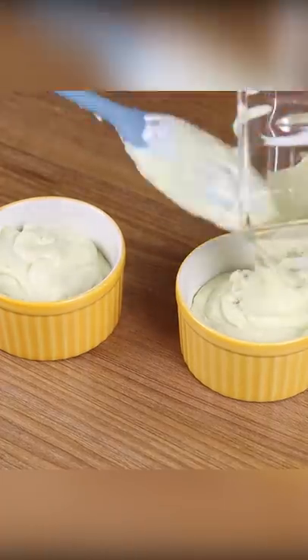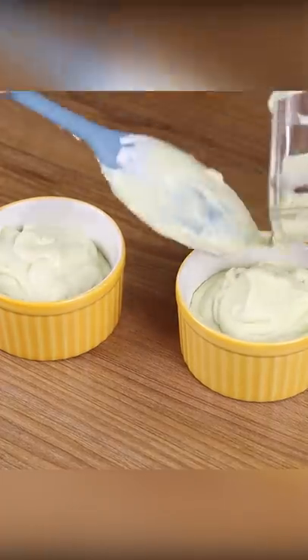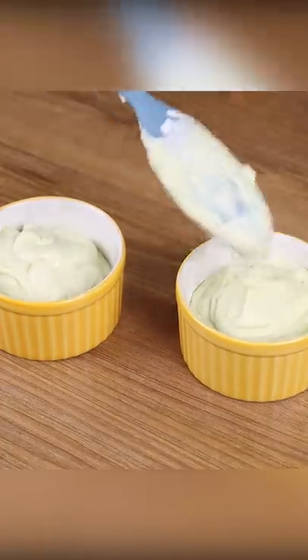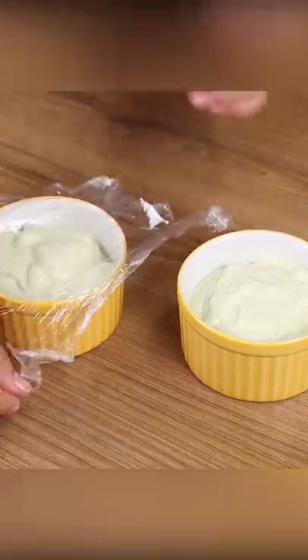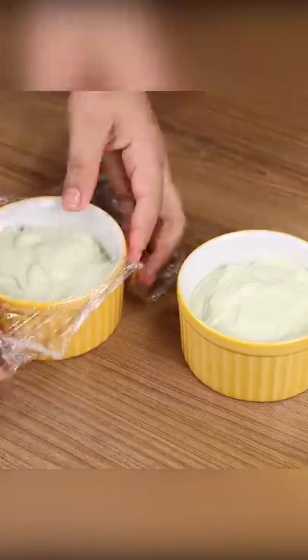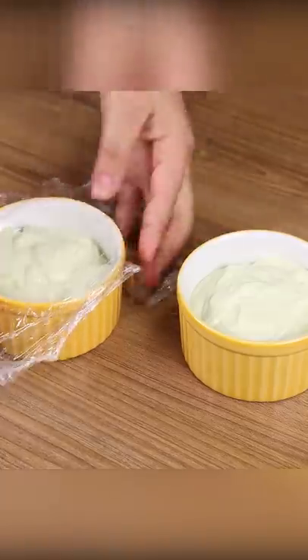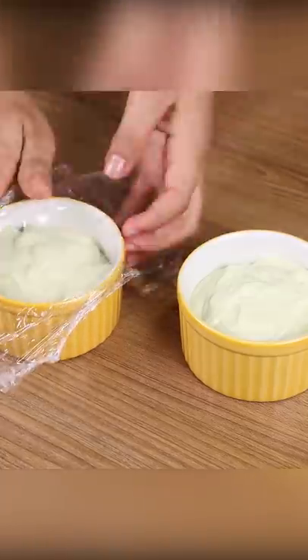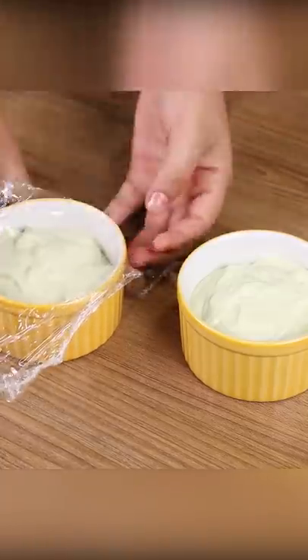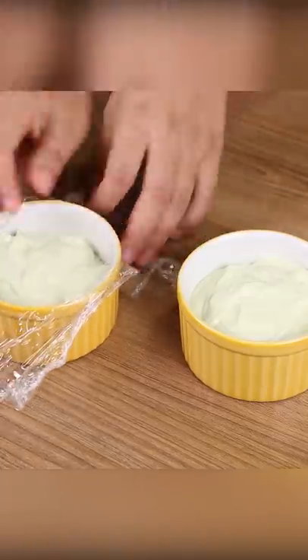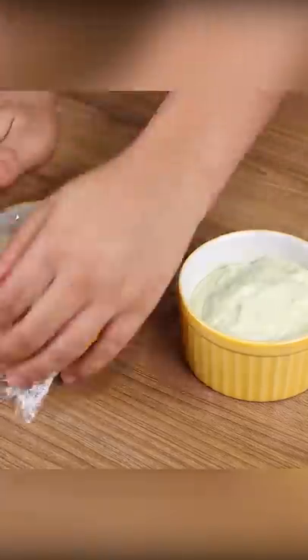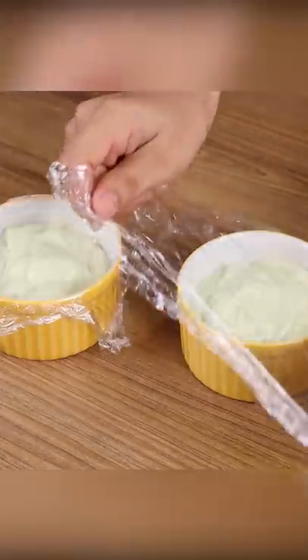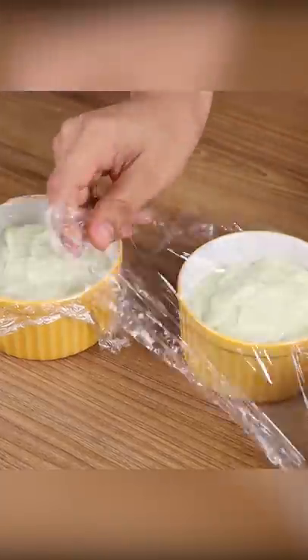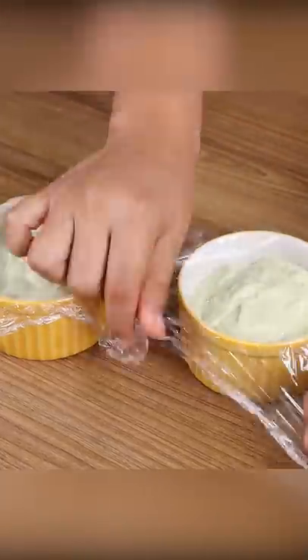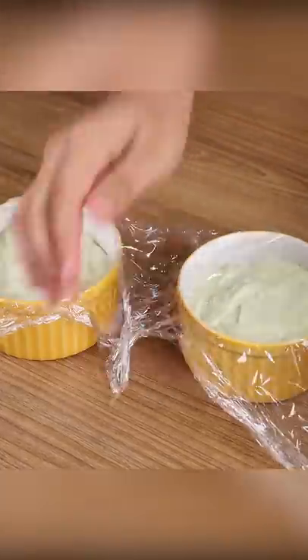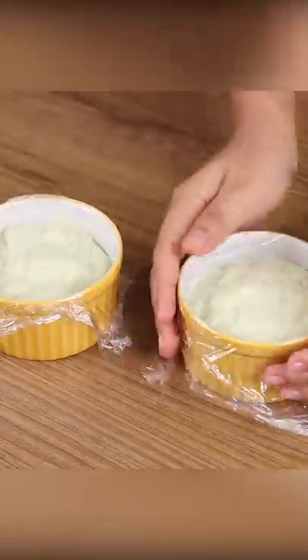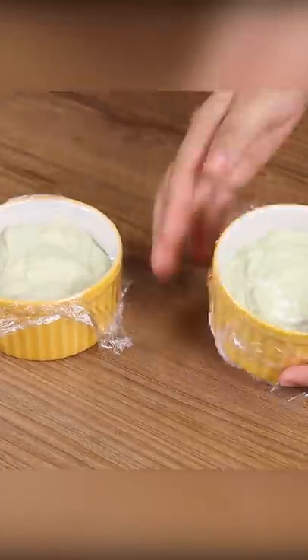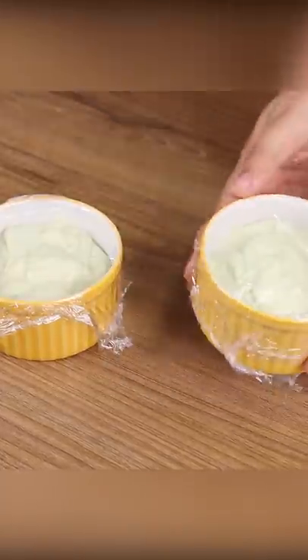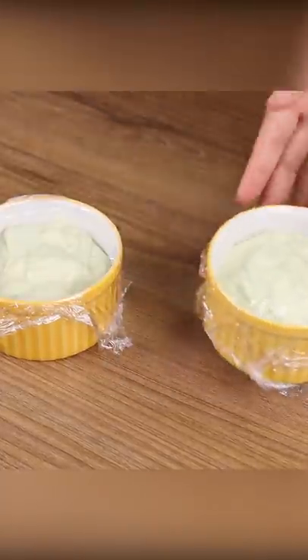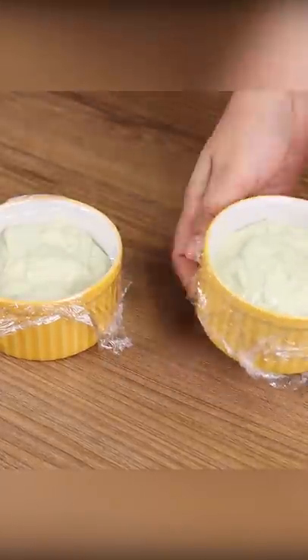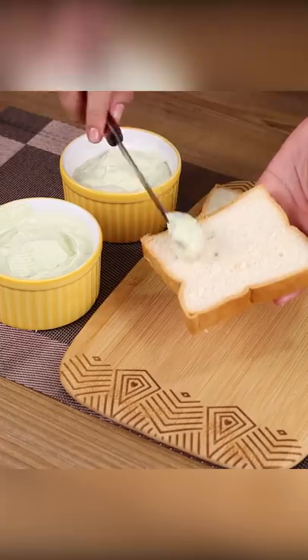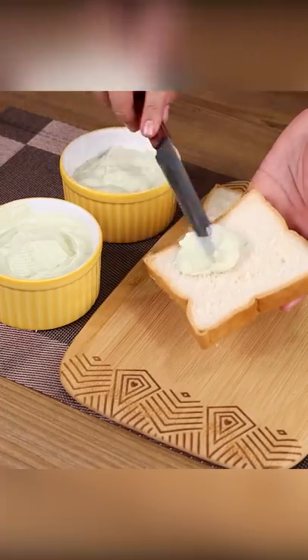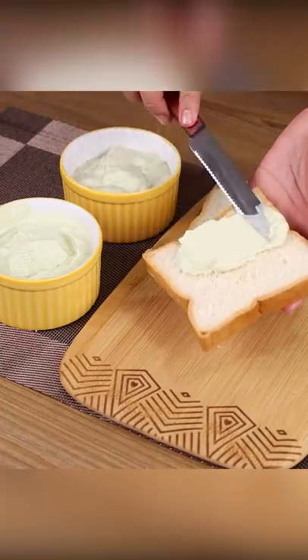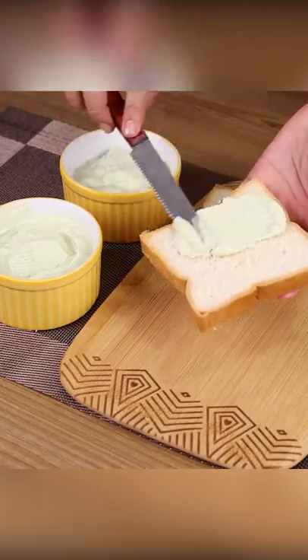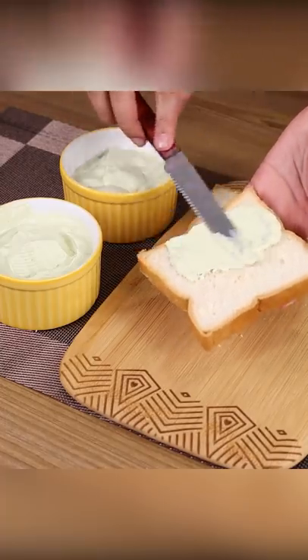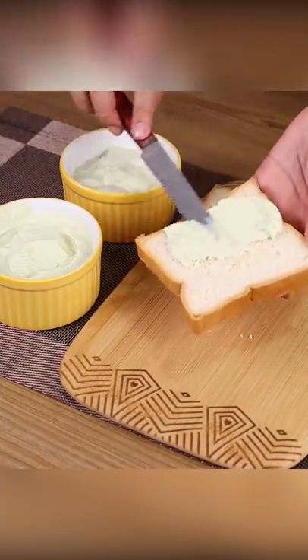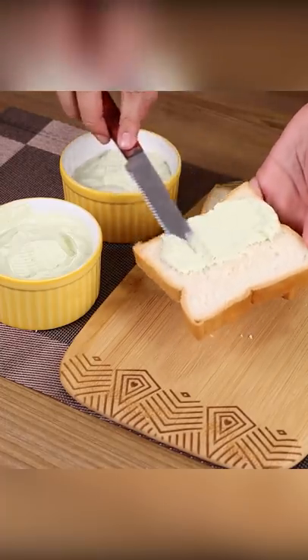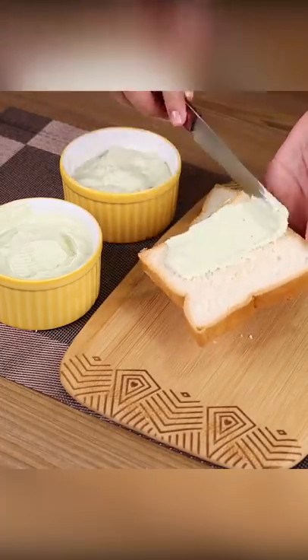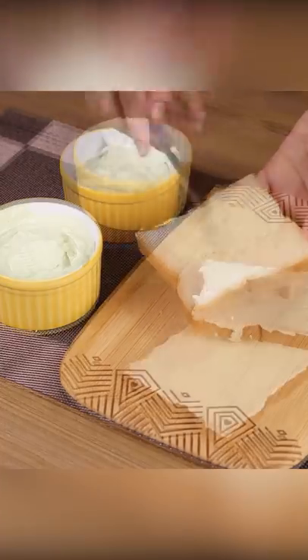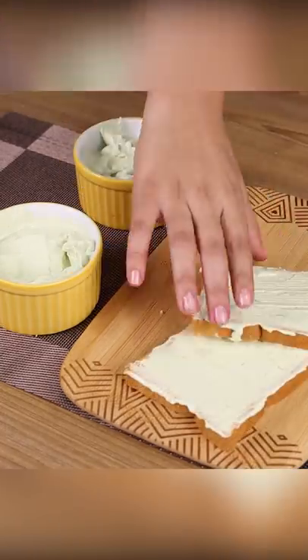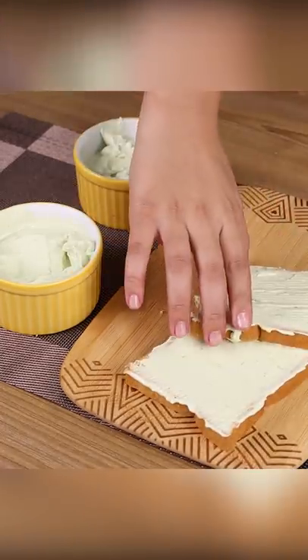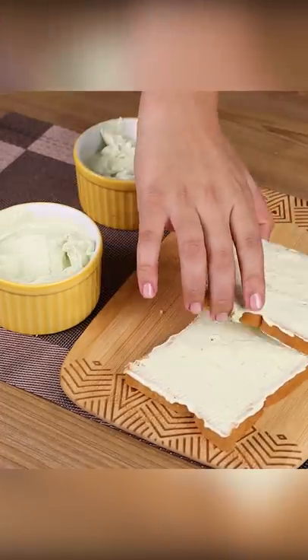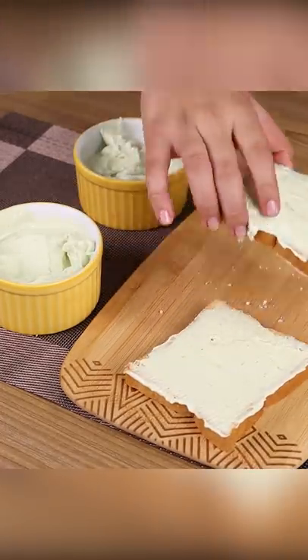Now you can use it however you'd like — on bread, toast, snacks, with salads, as you prefer. If you have any recipes for homemade mayonnaise, I'd love to hear about it.